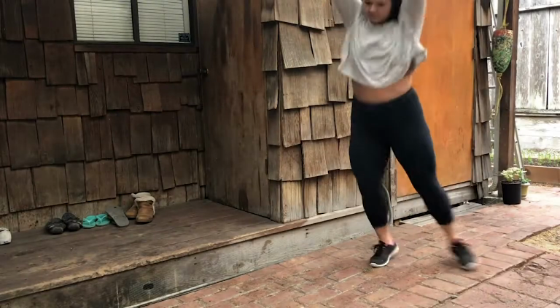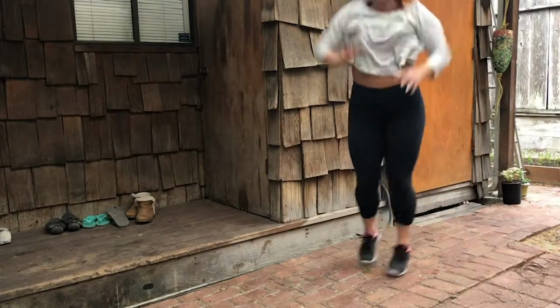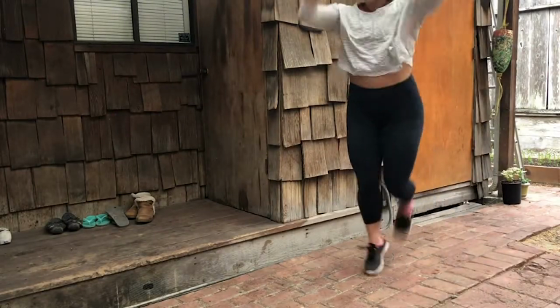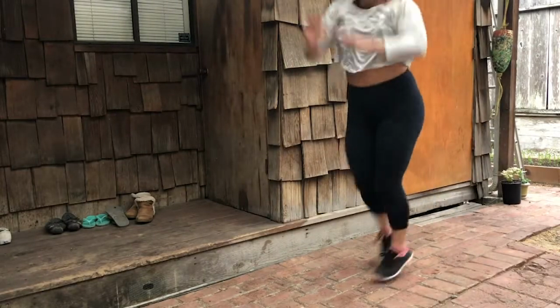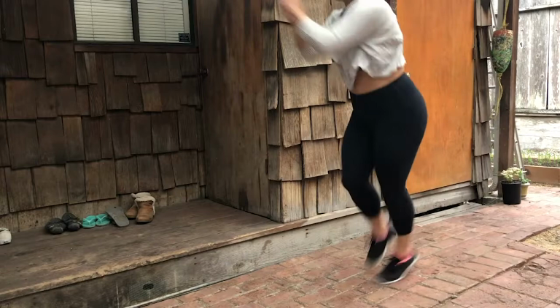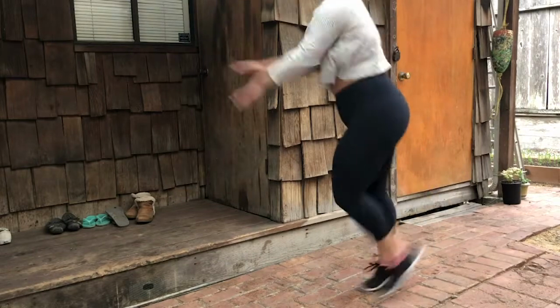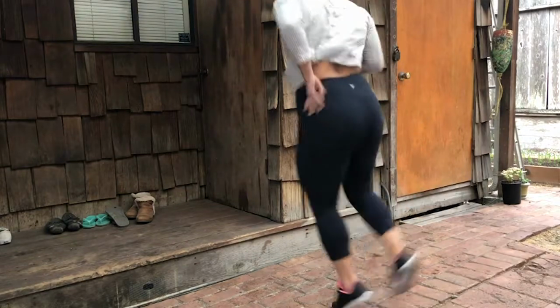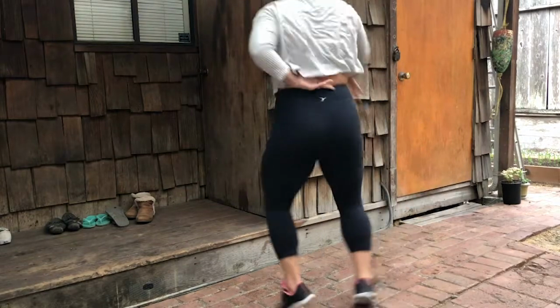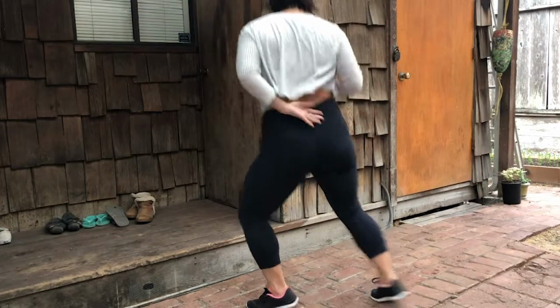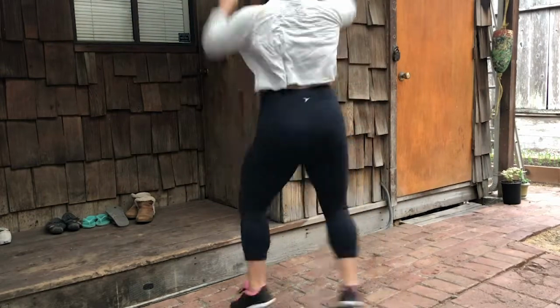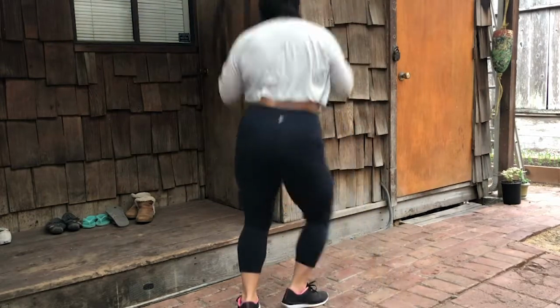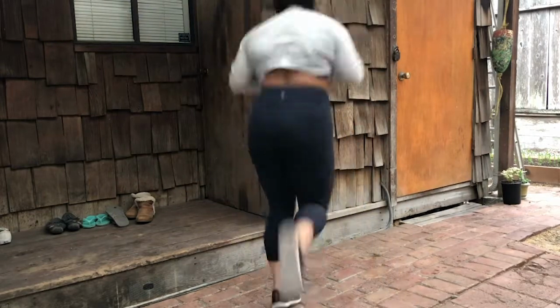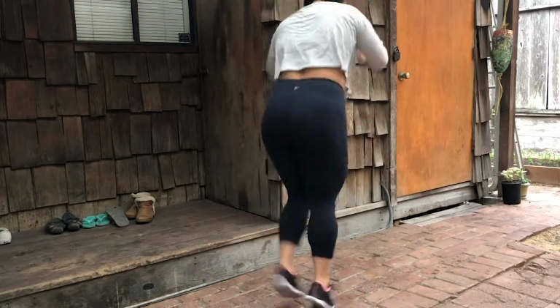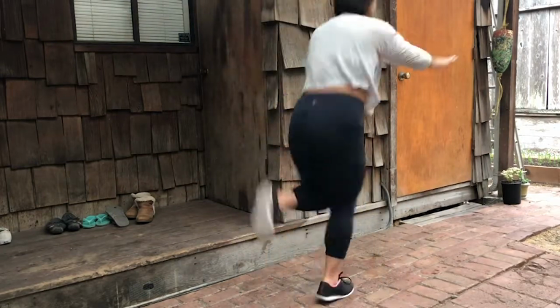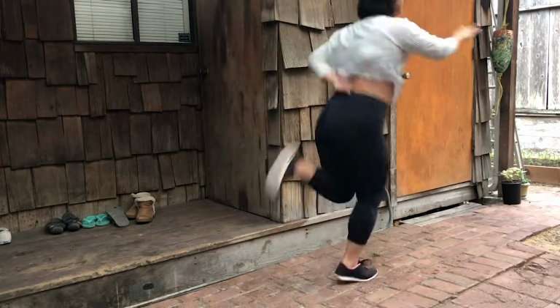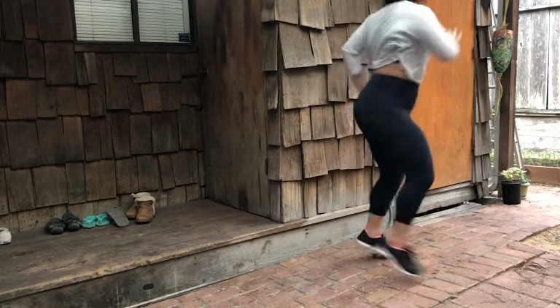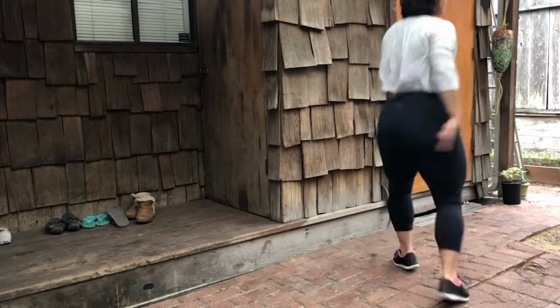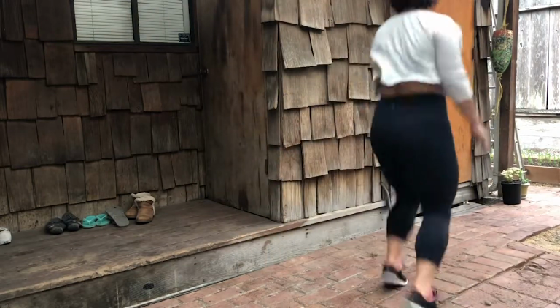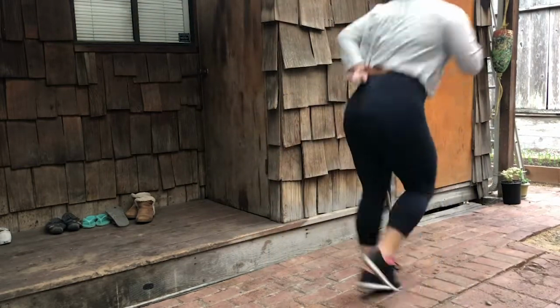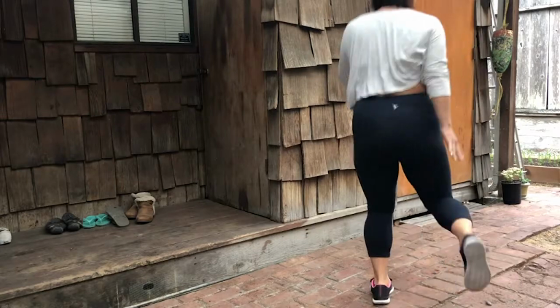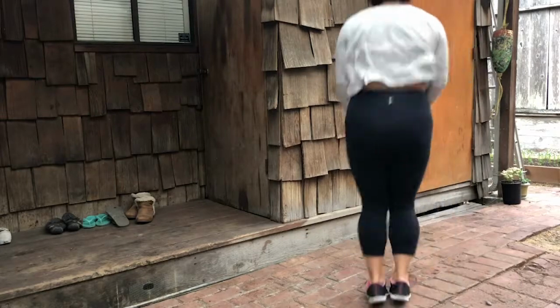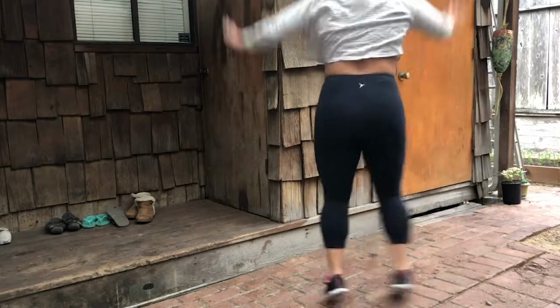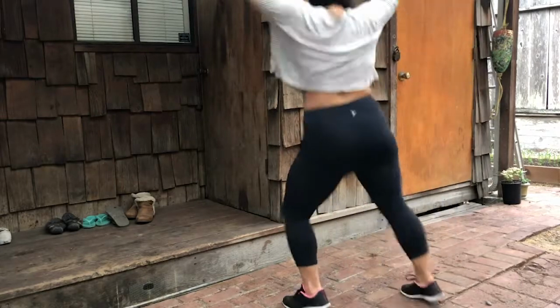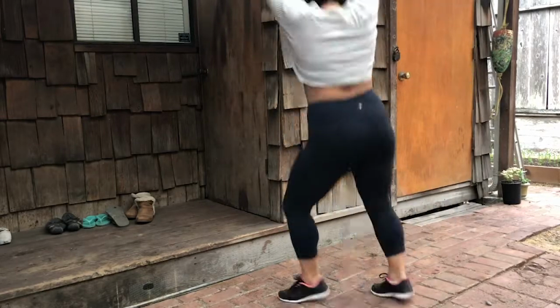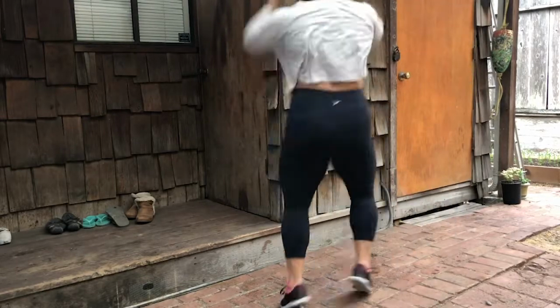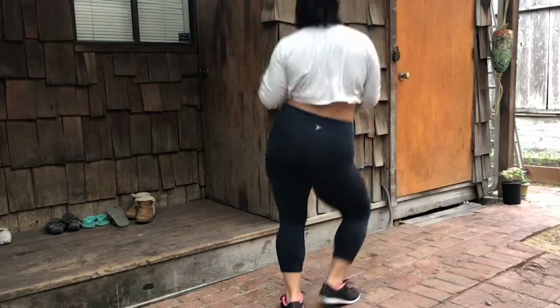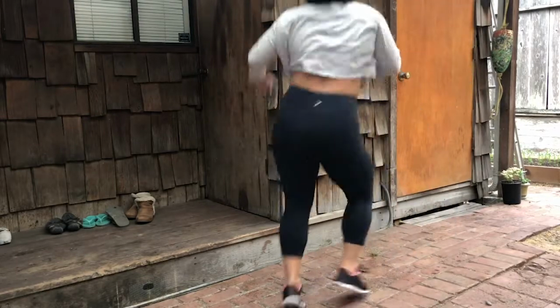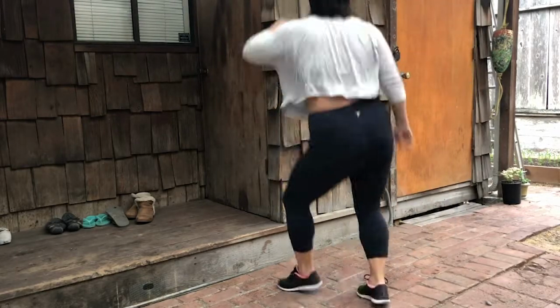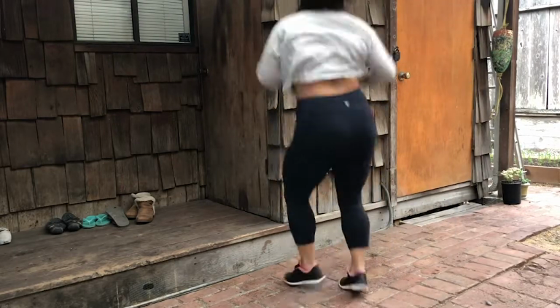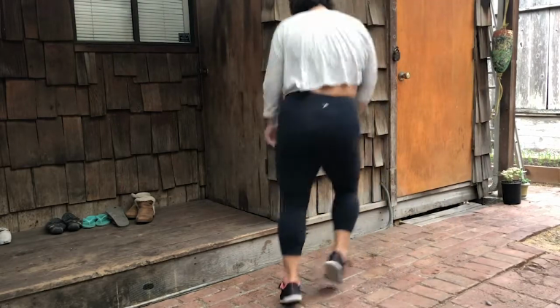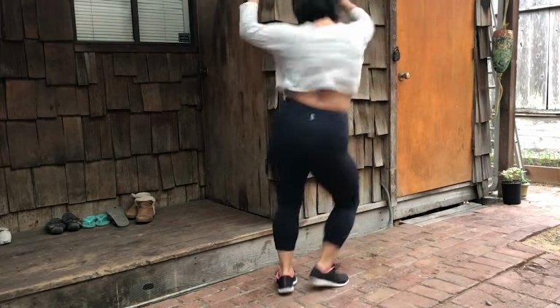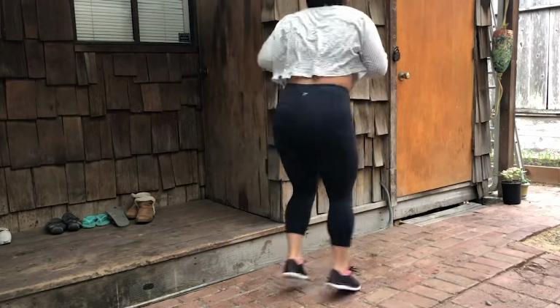Okay guys, we're going to jump into this backyard HIIT circuit, but first we need to warm up that body. My favorite part about working out at home is being able to do that however I want to. So jump around, do what you got to do, and get that heart rate going.